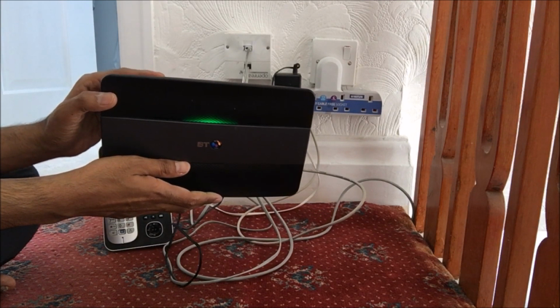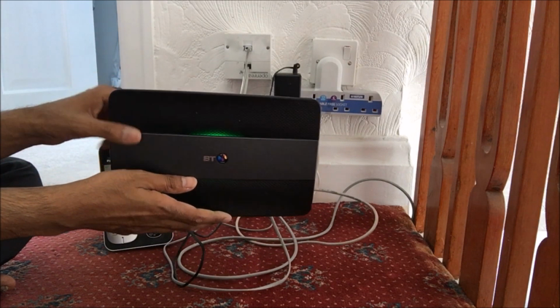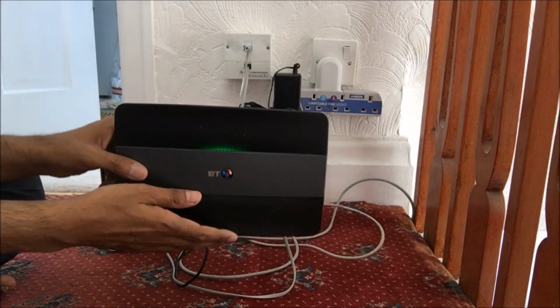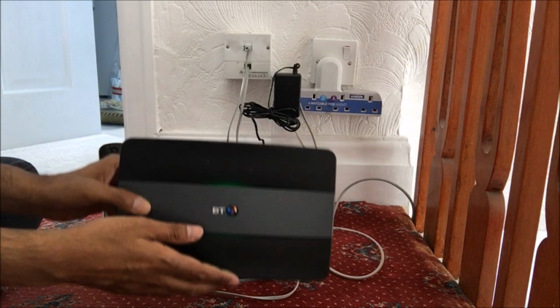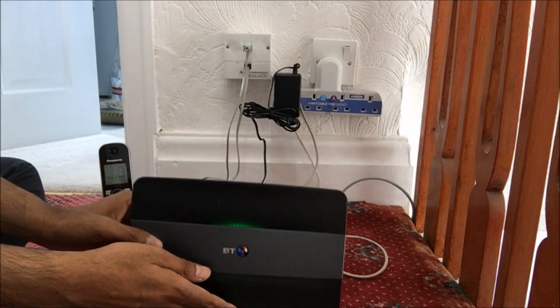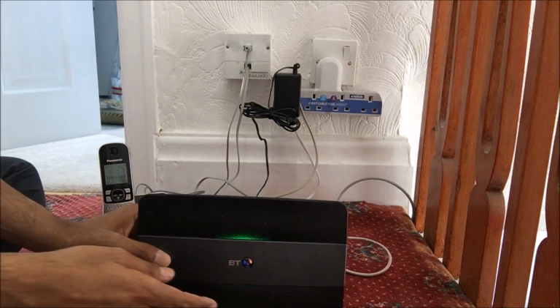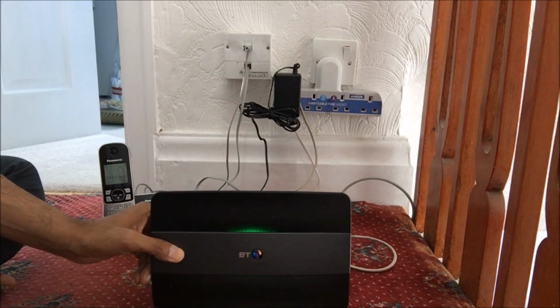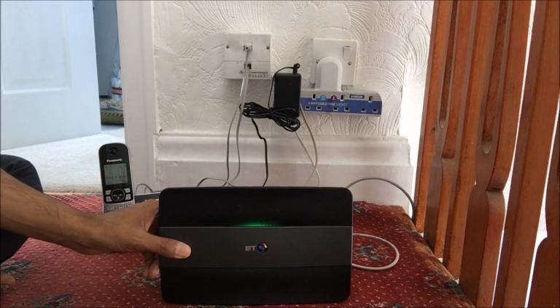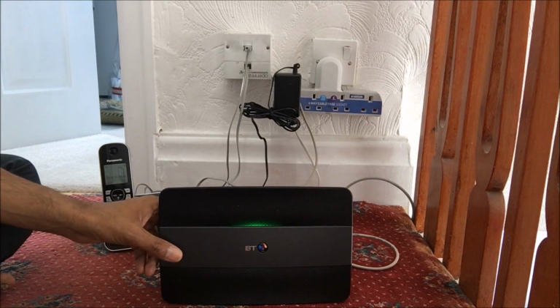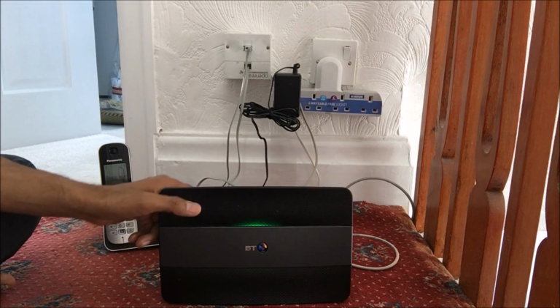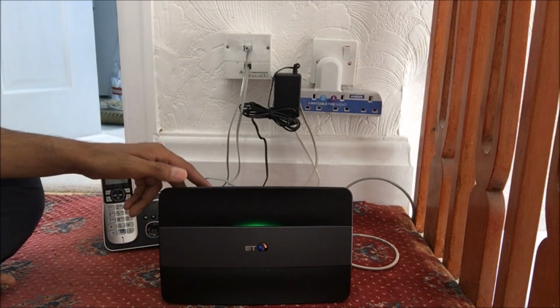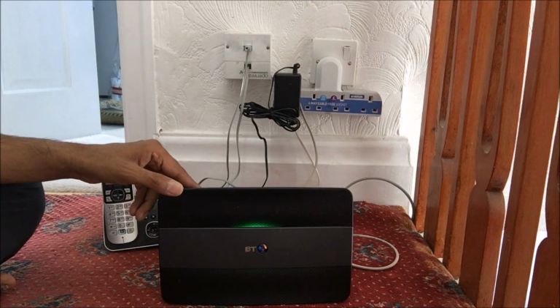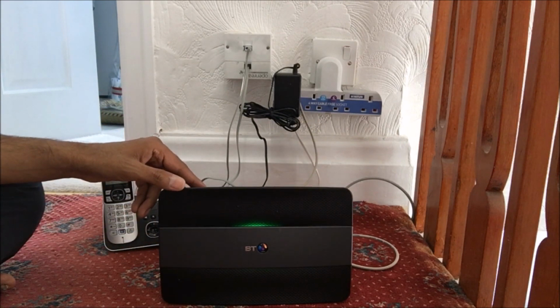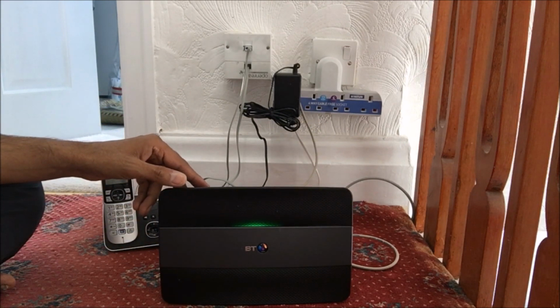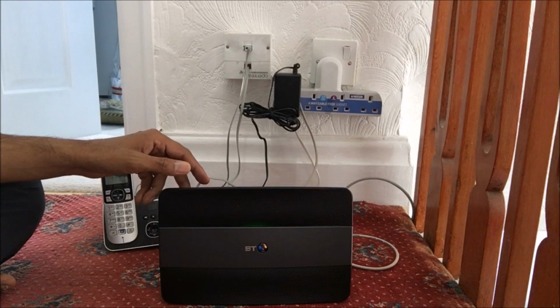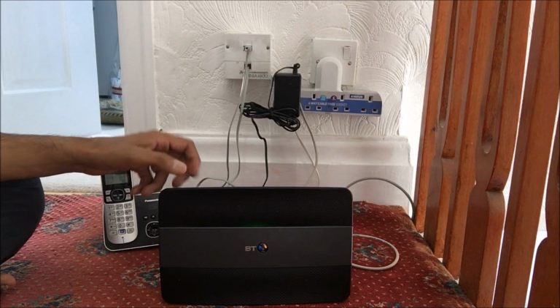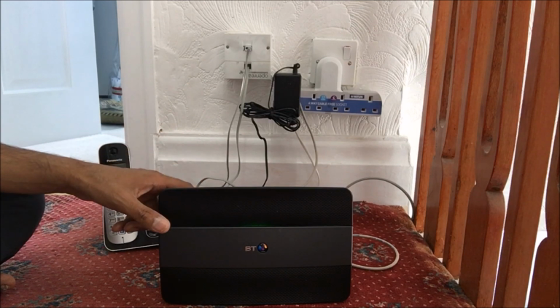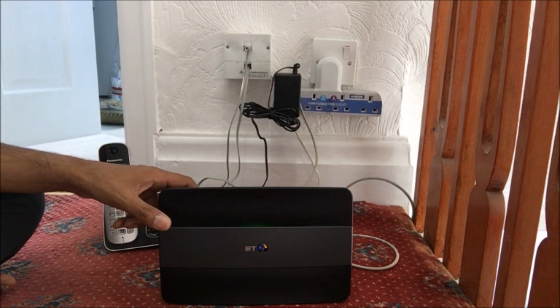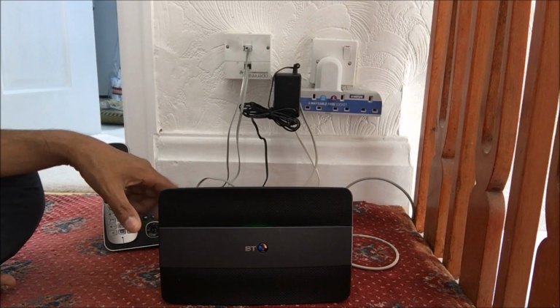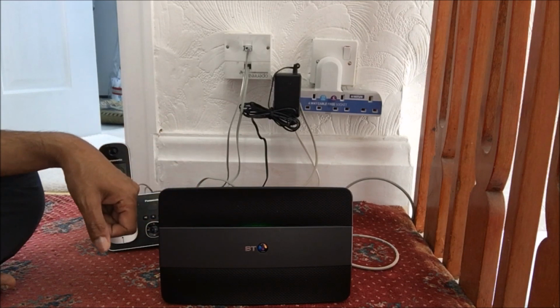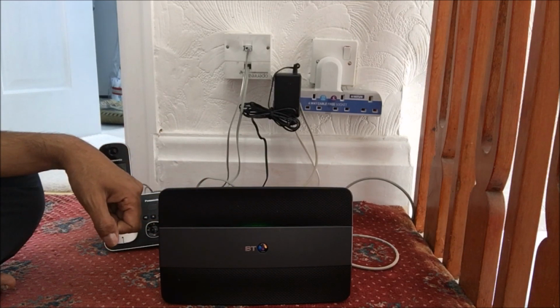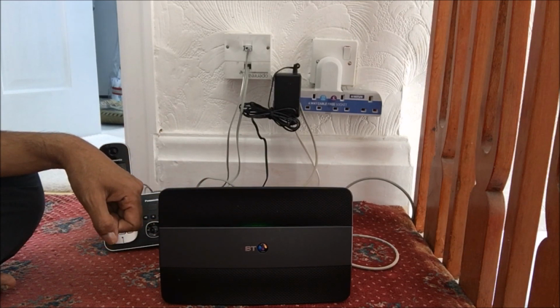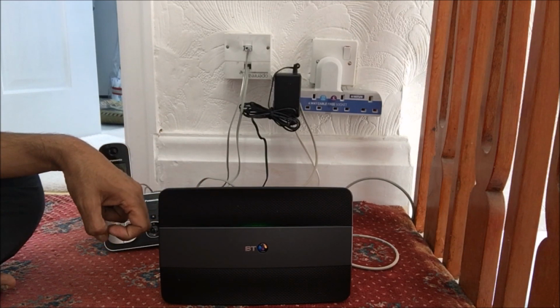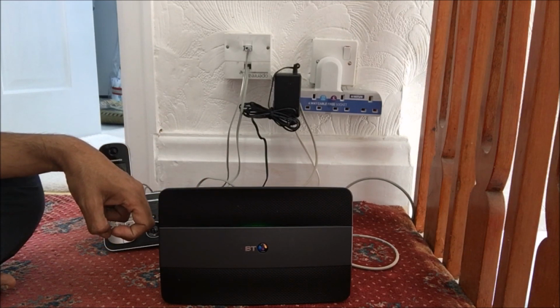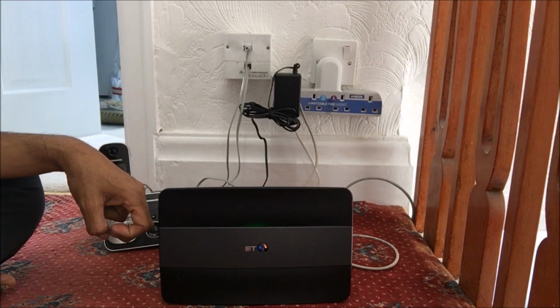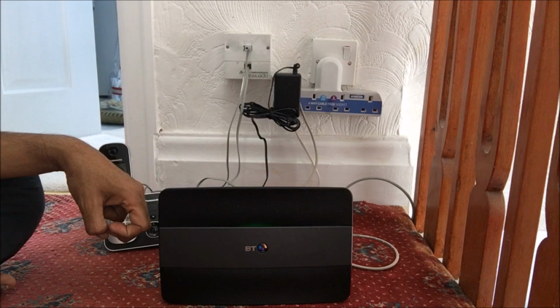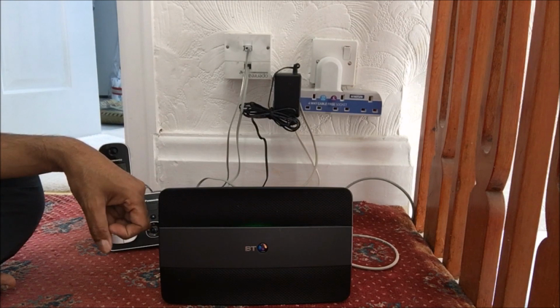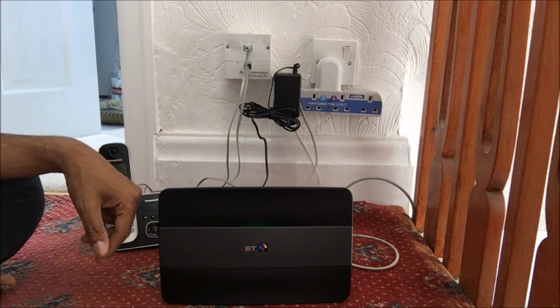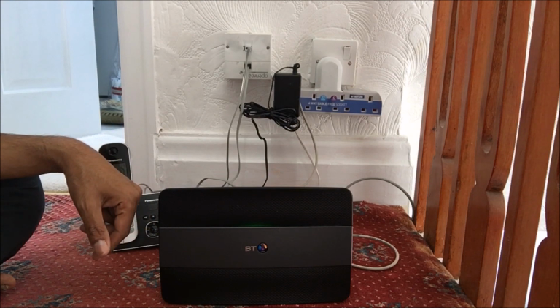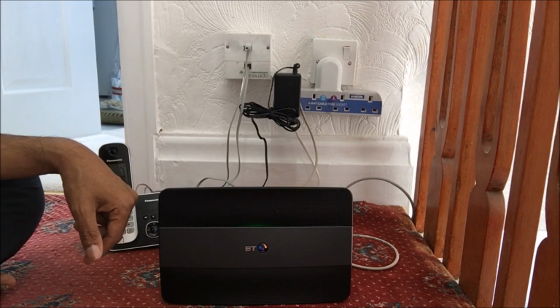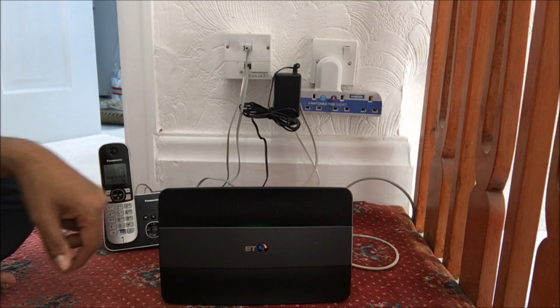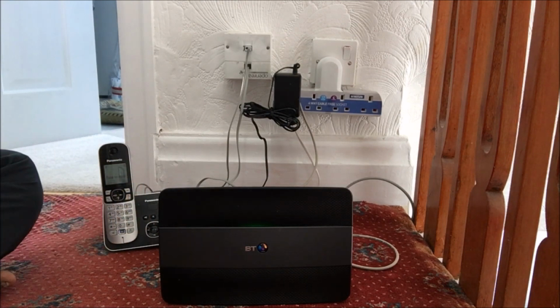So that's how you connect up your BT Smart Hub. Thanks for watching my video — please like, subscribe, and share. Thank you very much.